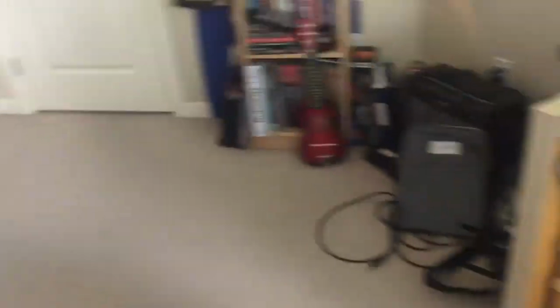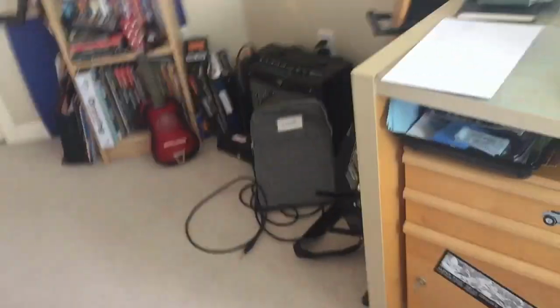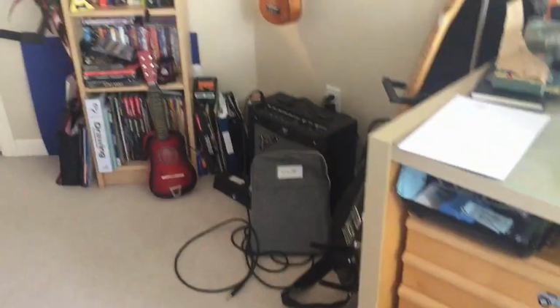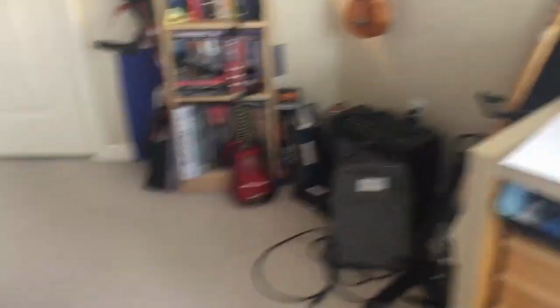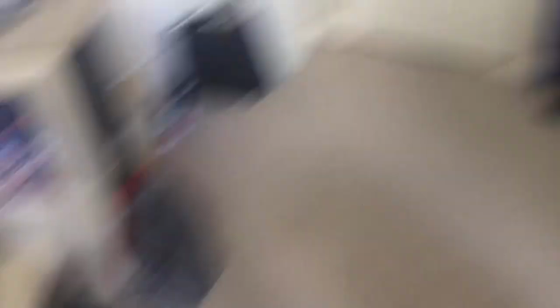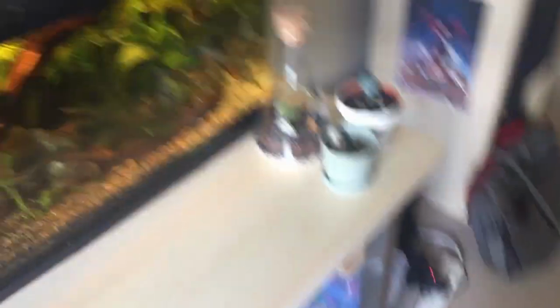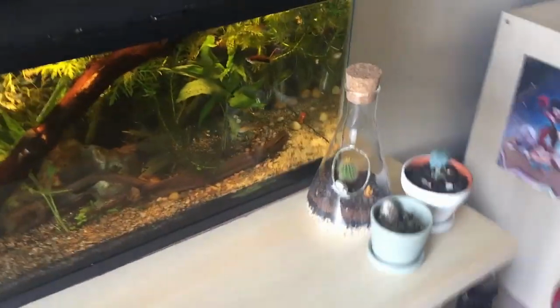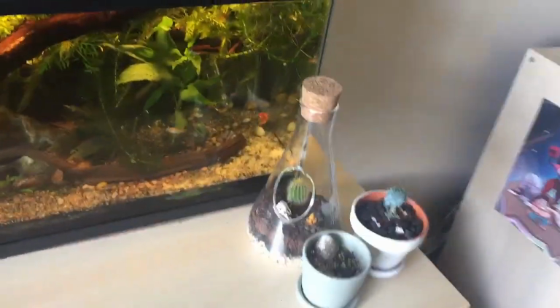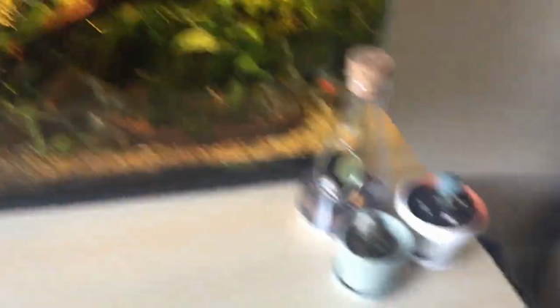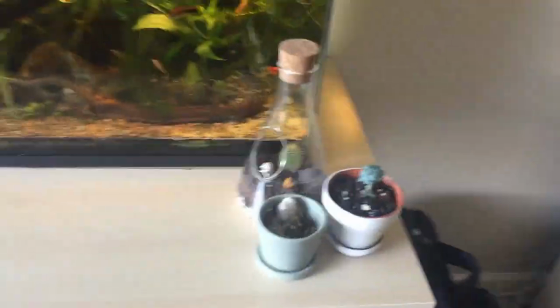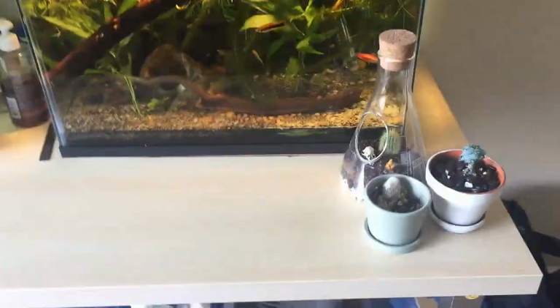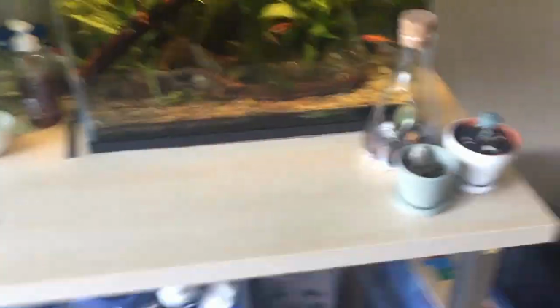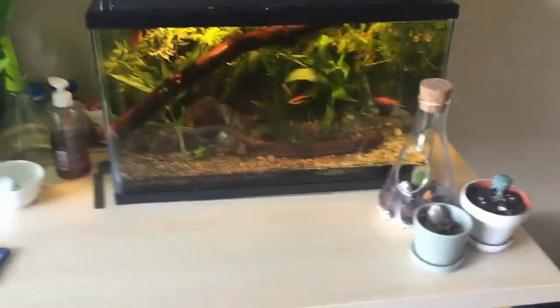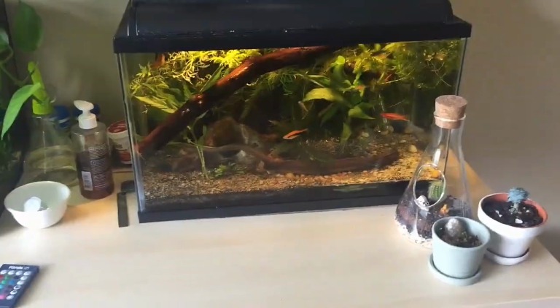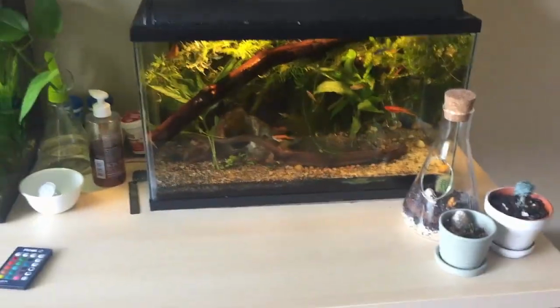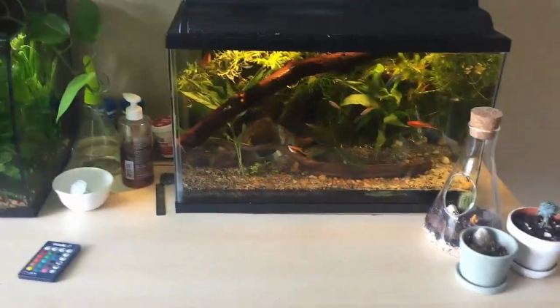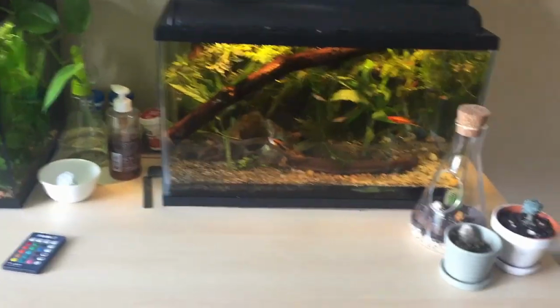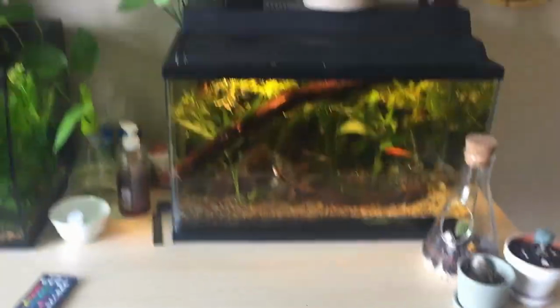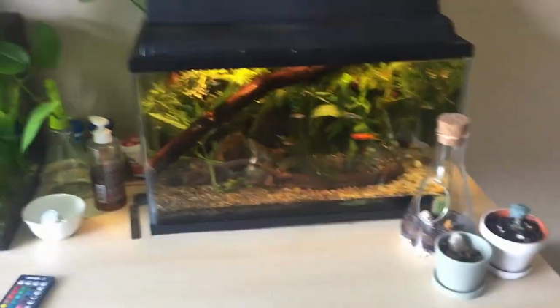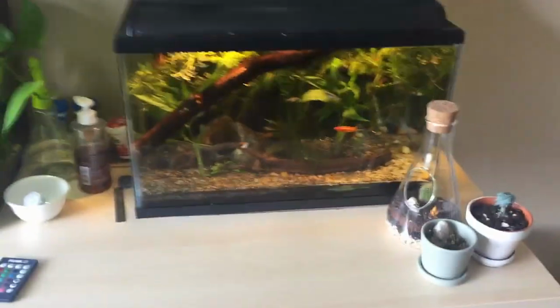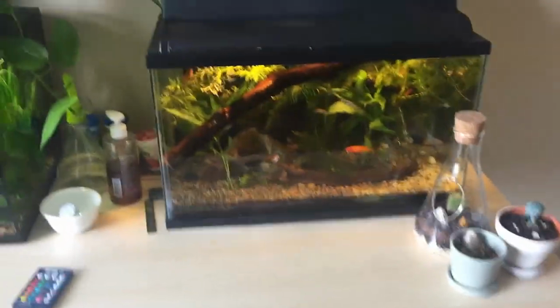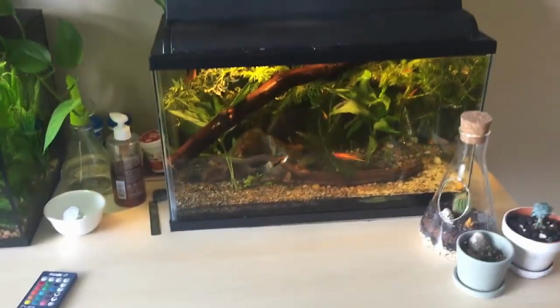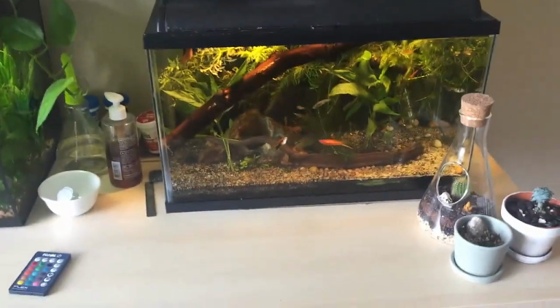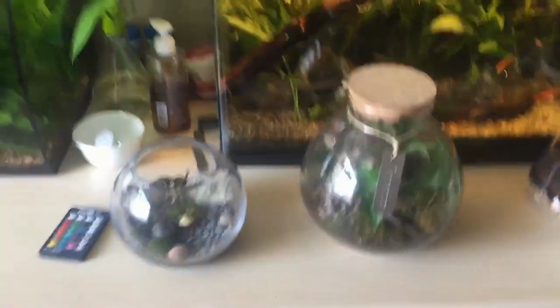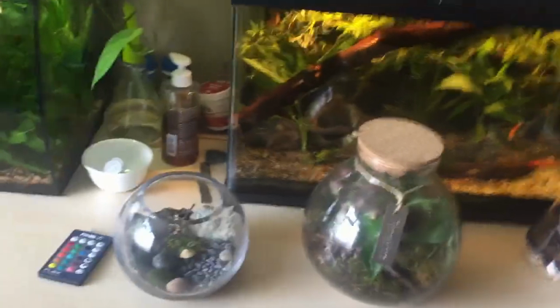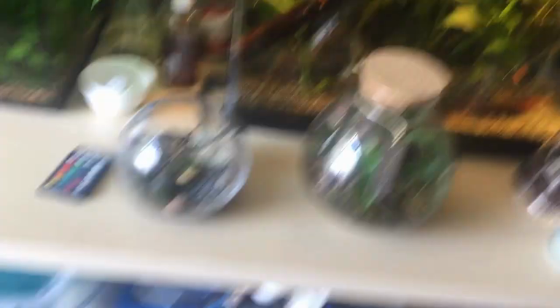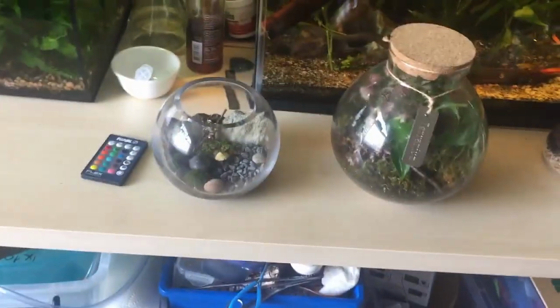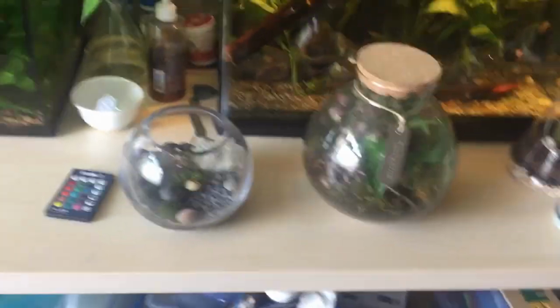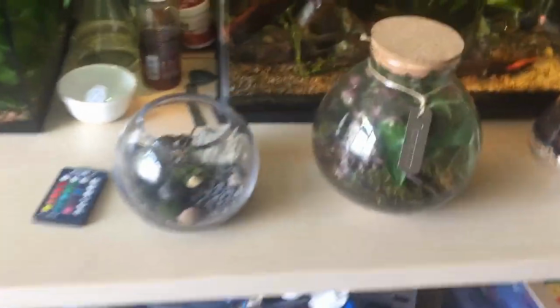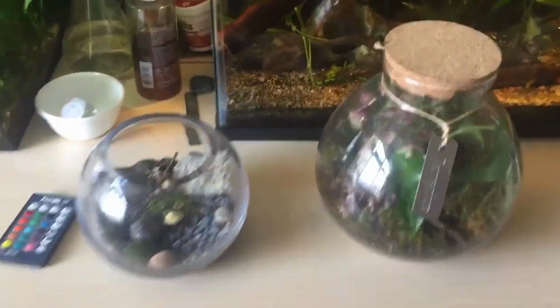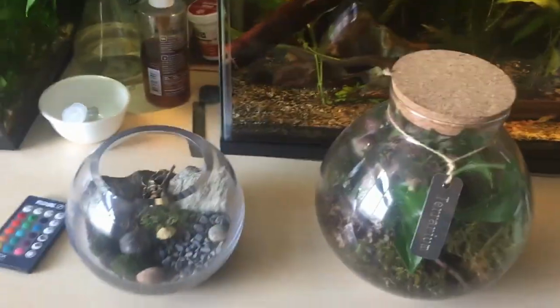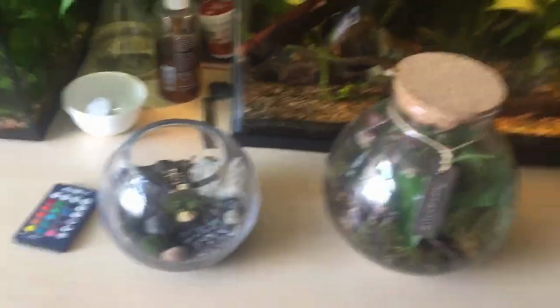Now let's head to my bedroom. I was originally going to do a full video on the bowl update but I think I'm just going to cover it in this video. Actually, before we look at that, I want to show you these two terrariums - they live downstairs but my brother's down there and he's loud, so we're just going to take a look at them up here.